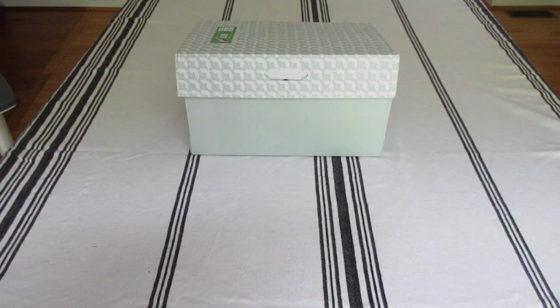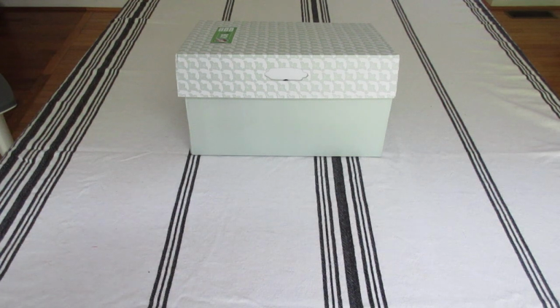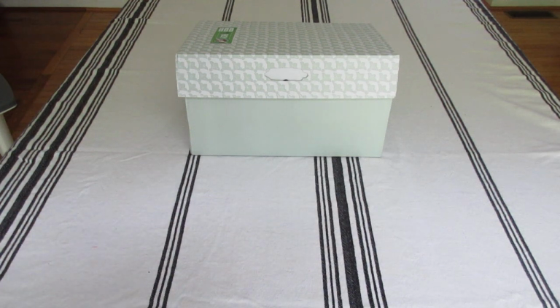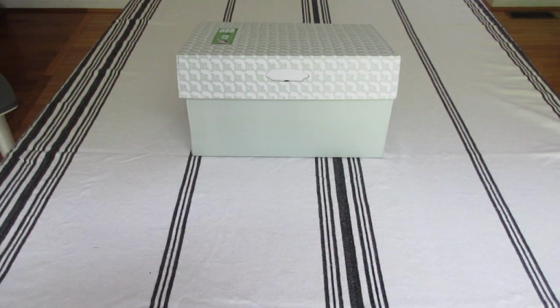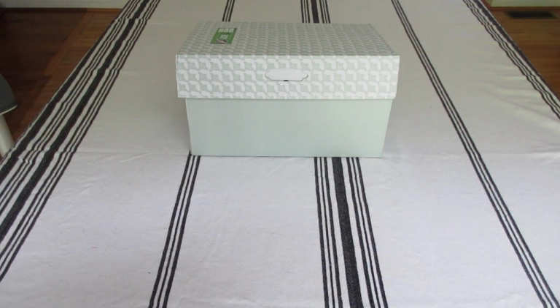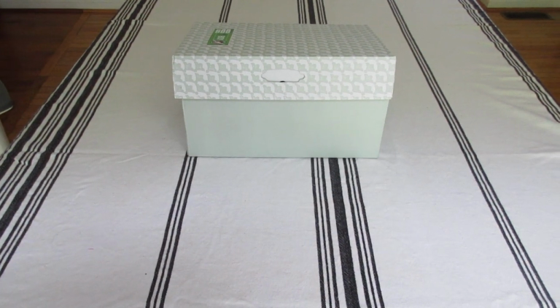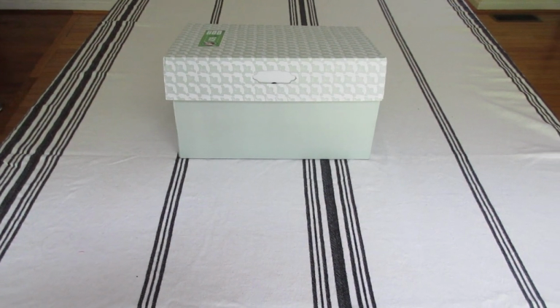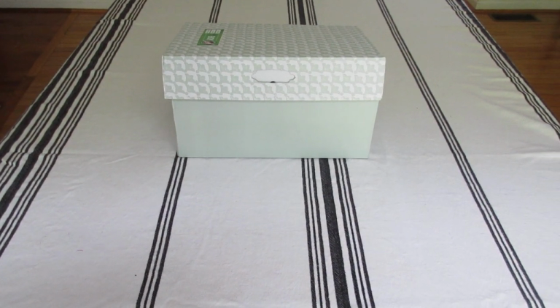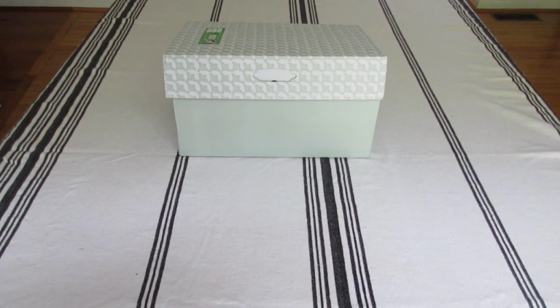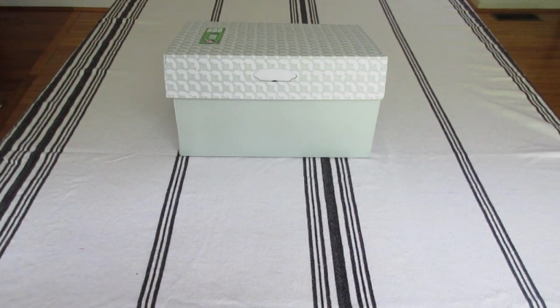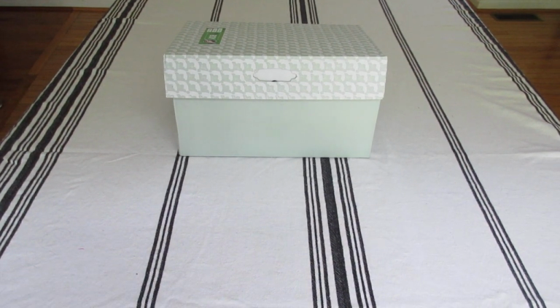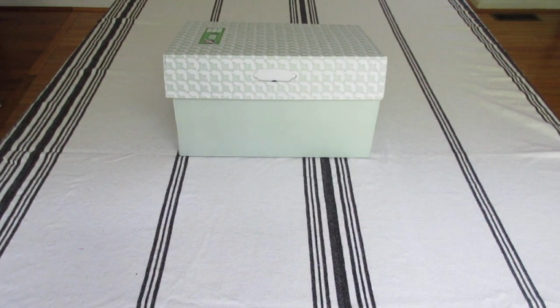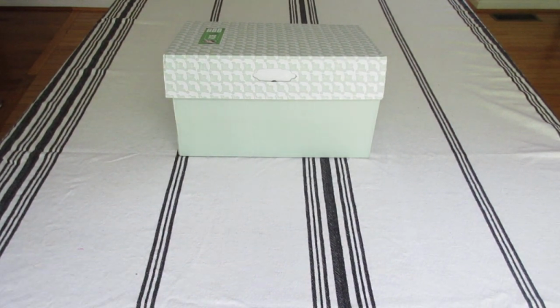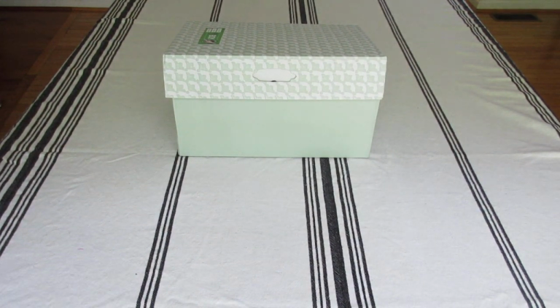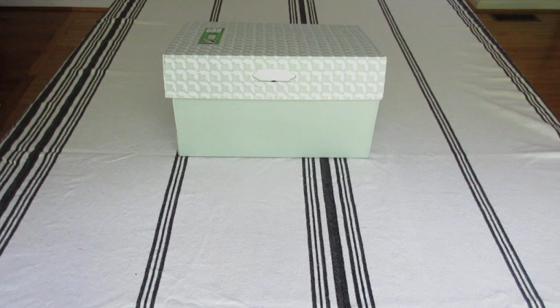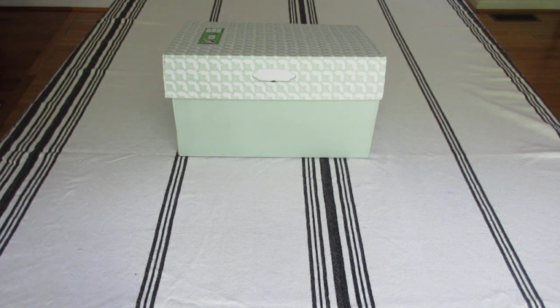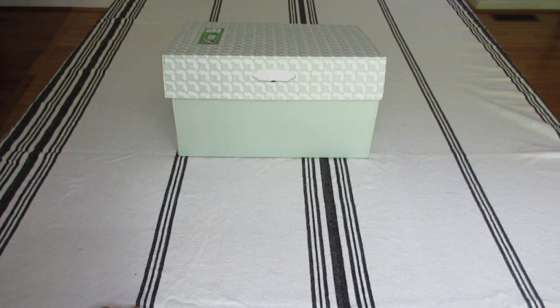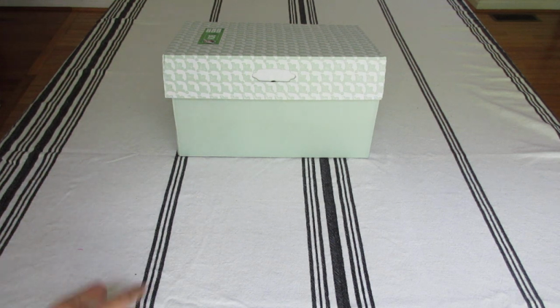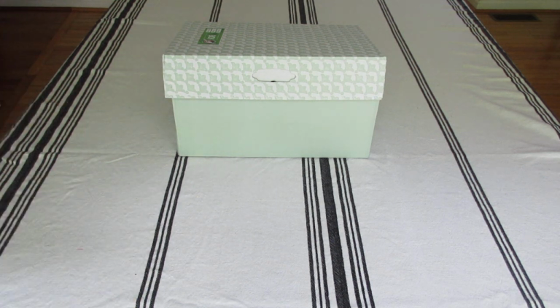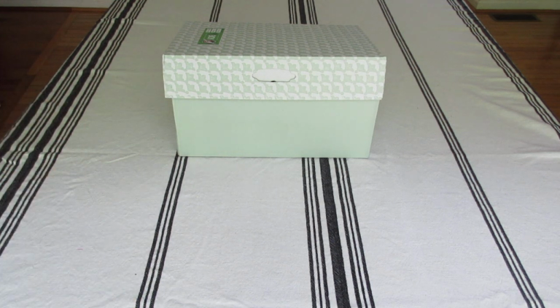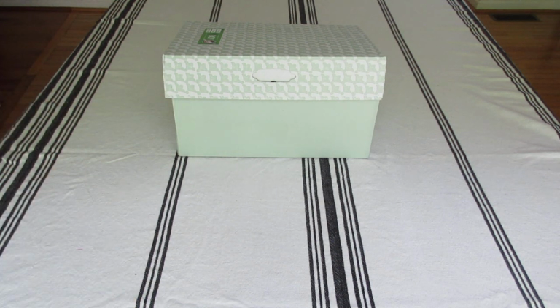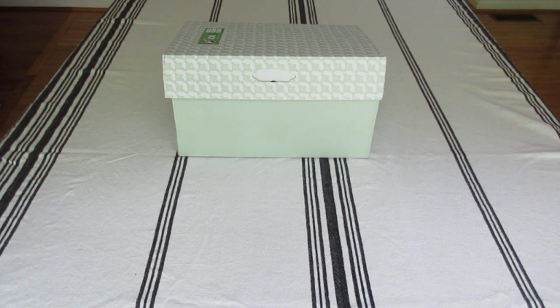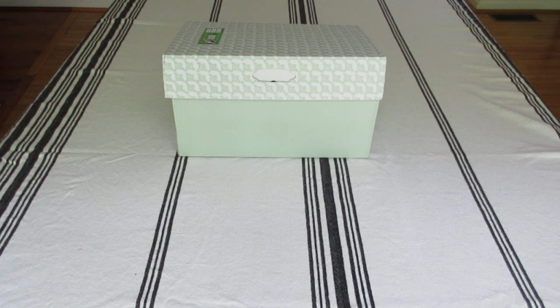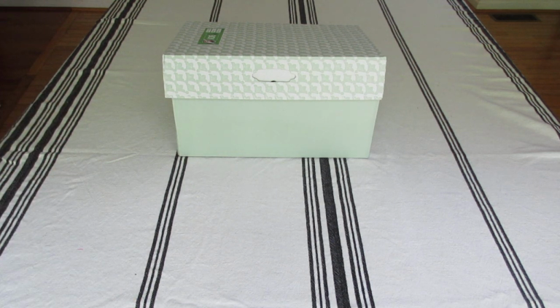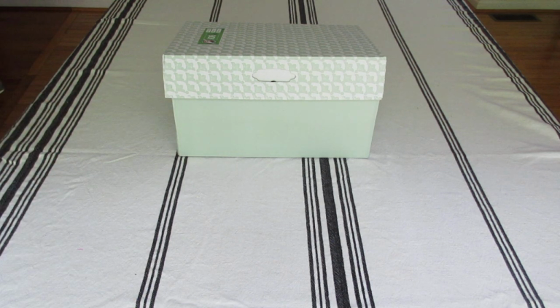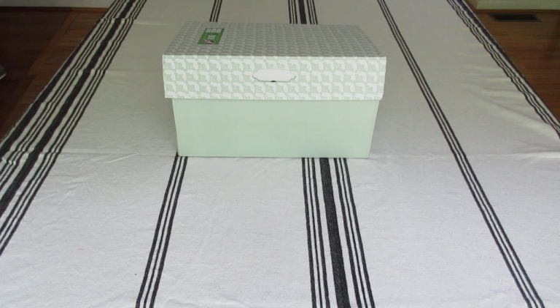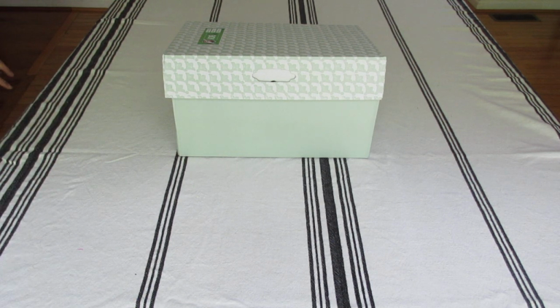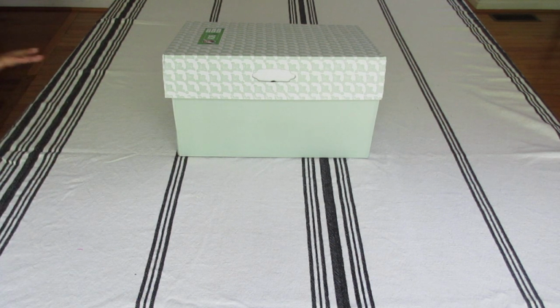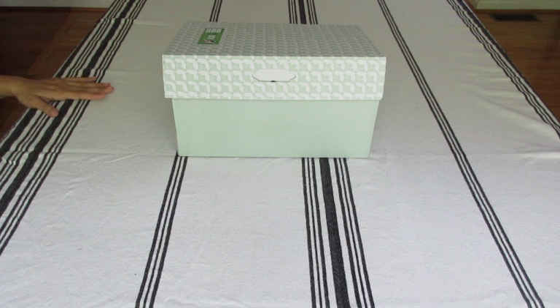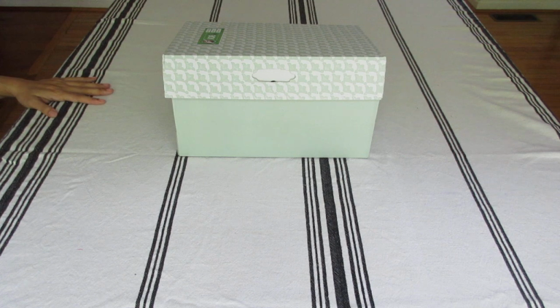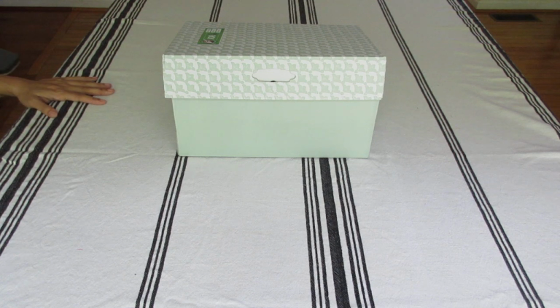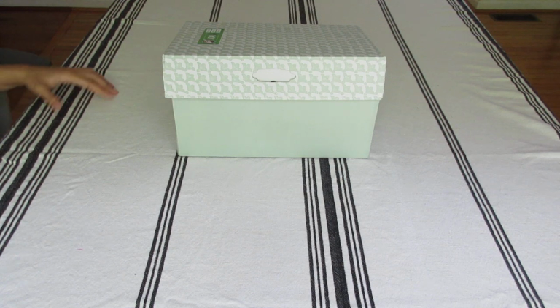Hello everyone, this is Cher from East Coast Stories. Welcome to my channel. This is Operation Christmas Child's Shoebox for Sport Boy 10-14 and the theme is Lighthouse Rescue.